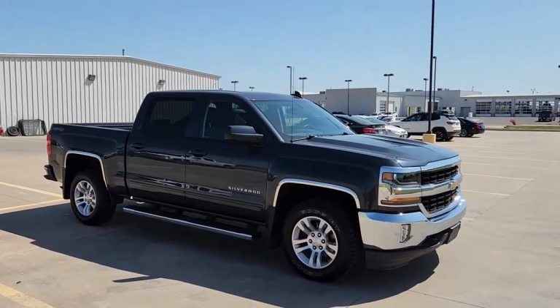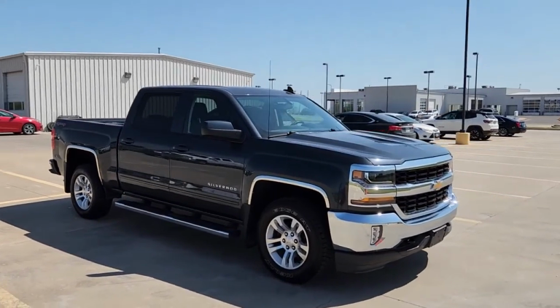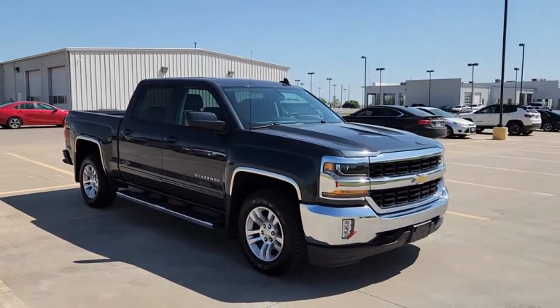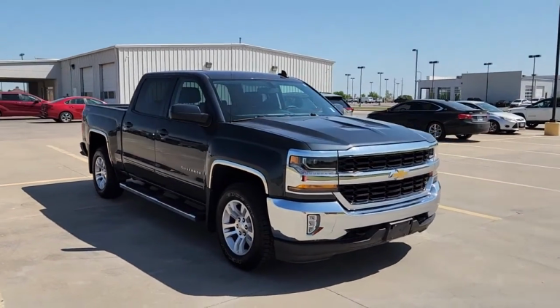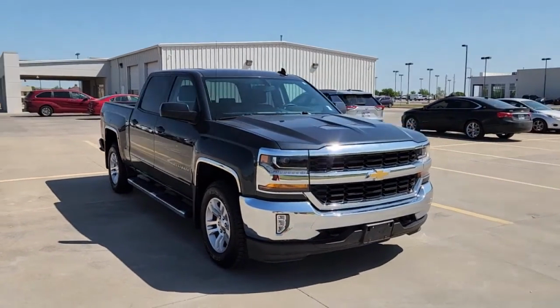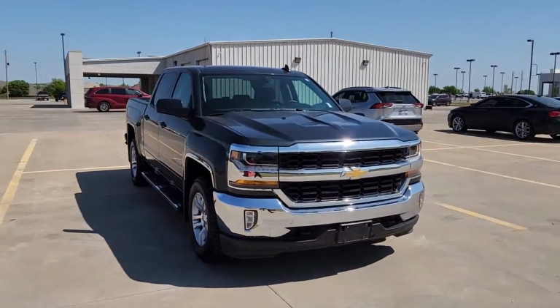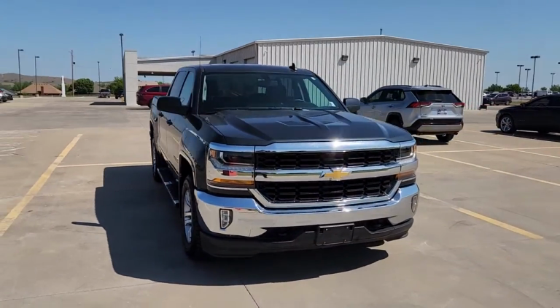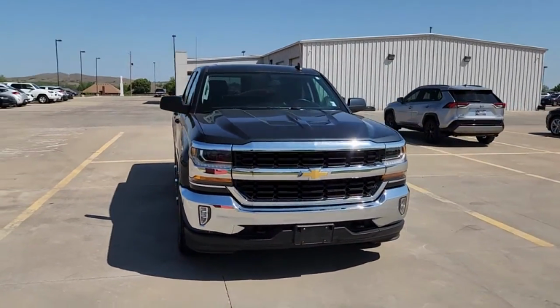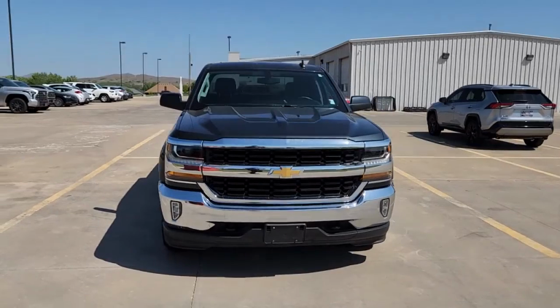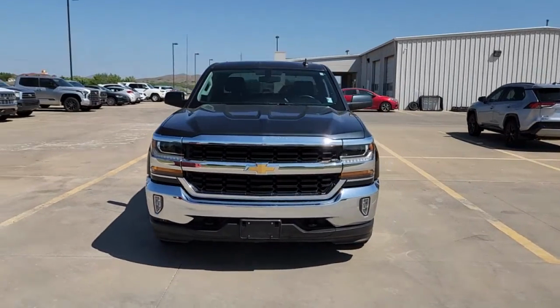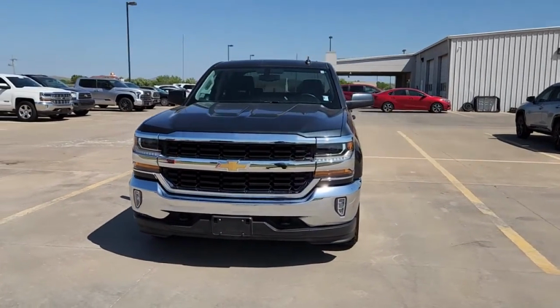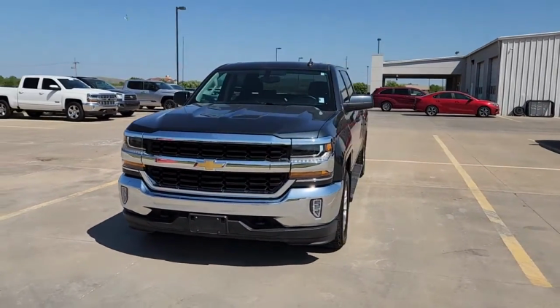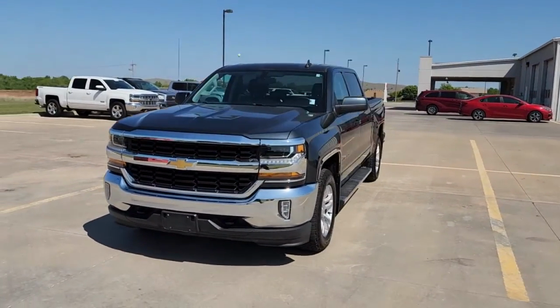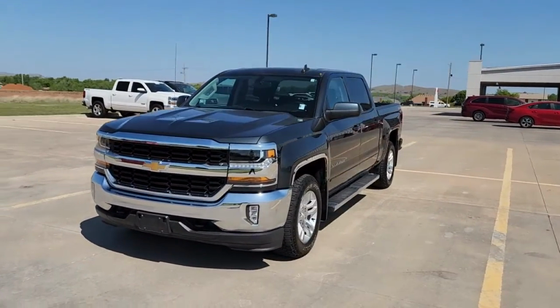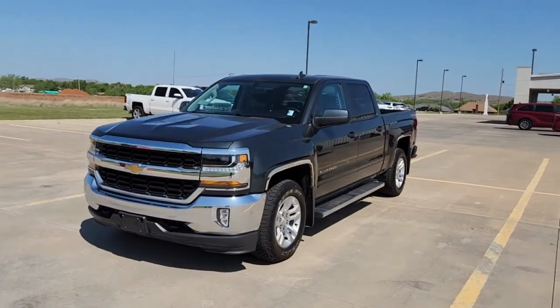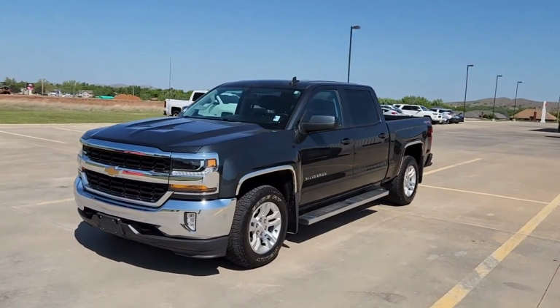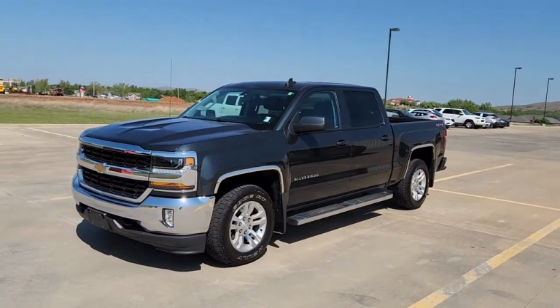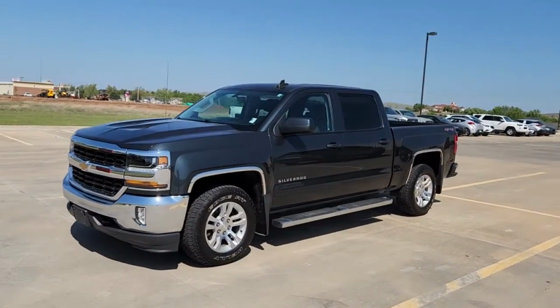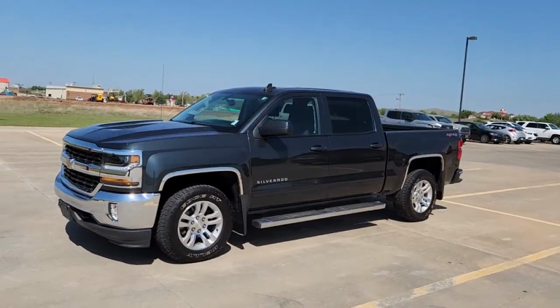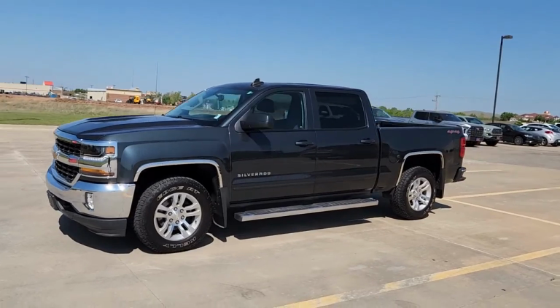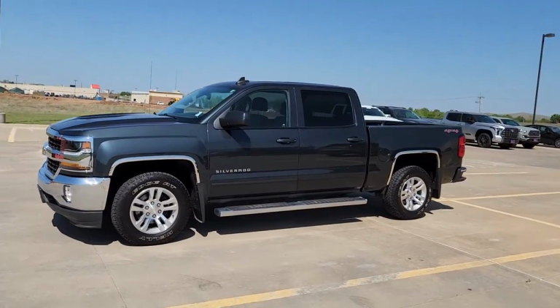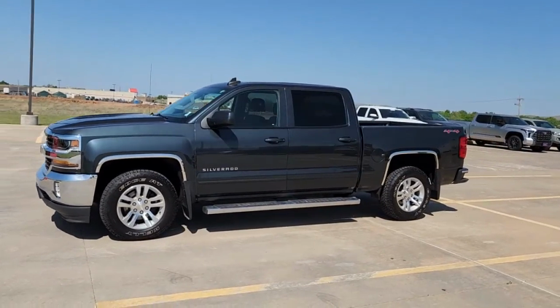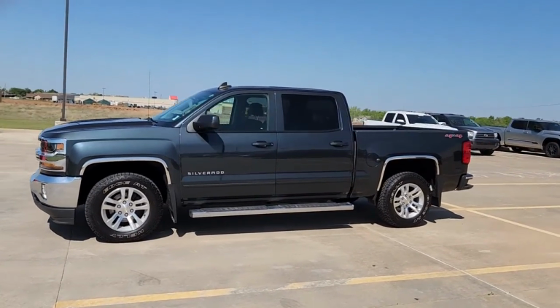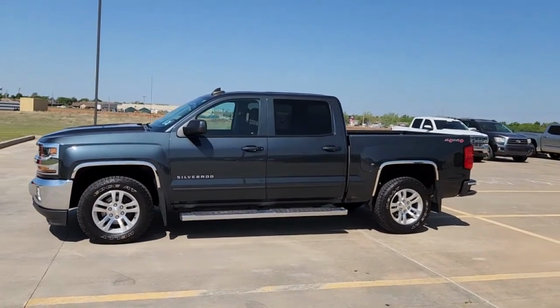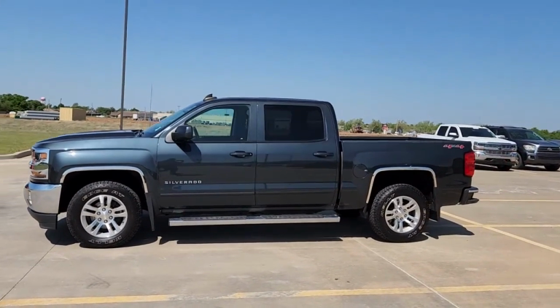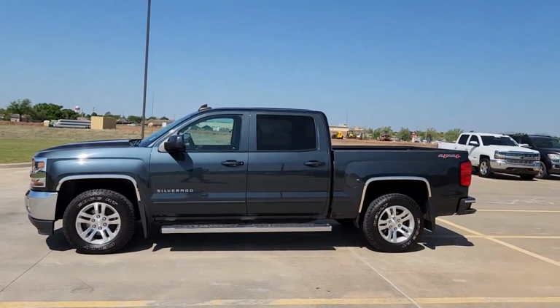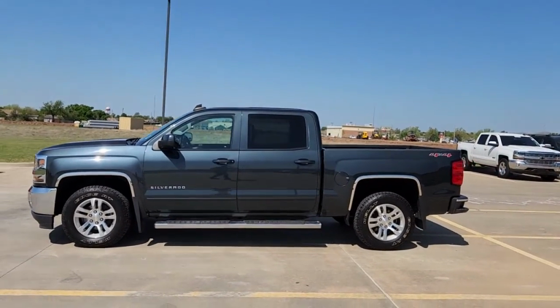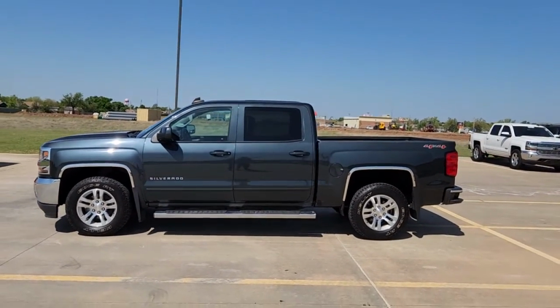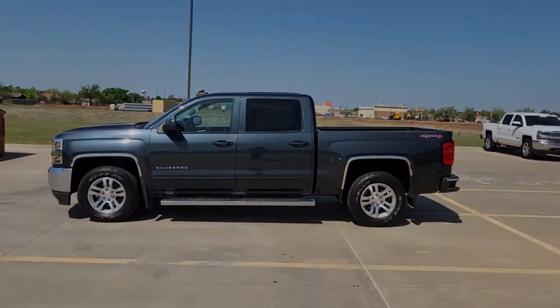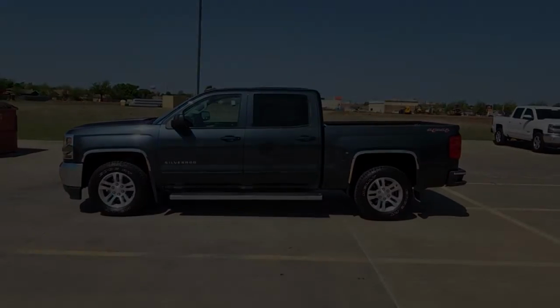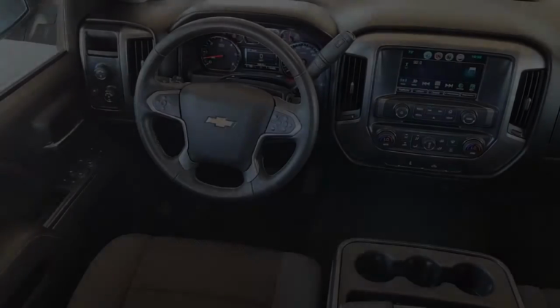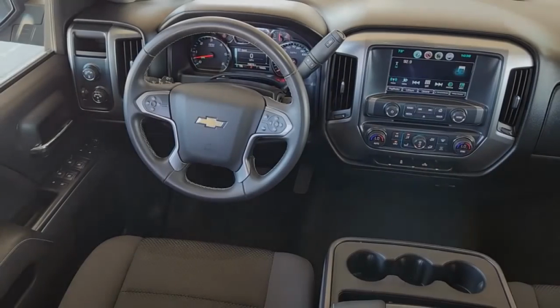These are just some of the great options this vehicle comes with: keyless entry, 8-cylinder engine, remote engine start, premium sound system, fog lamps, heated mirrors, satellite radio, aluminum wheels, power driver seat, and alarm.